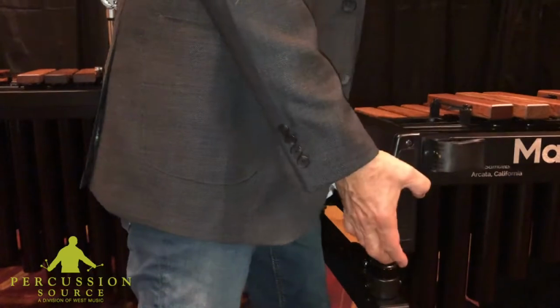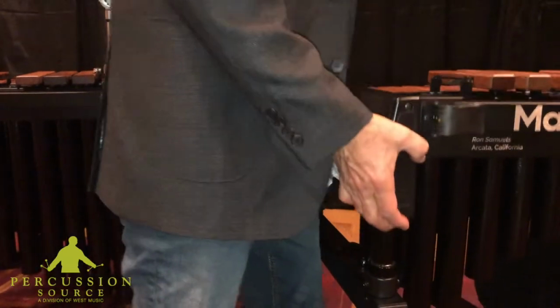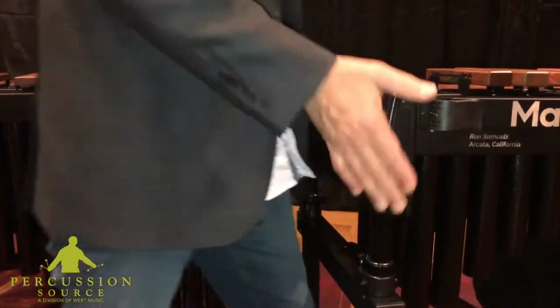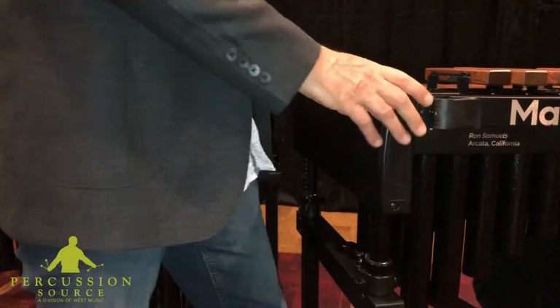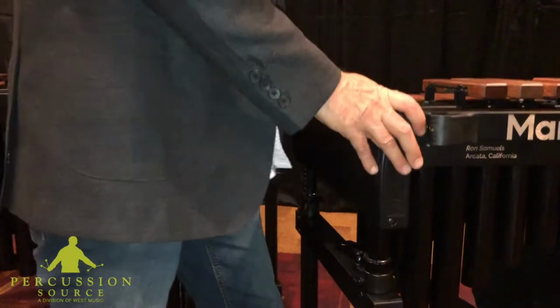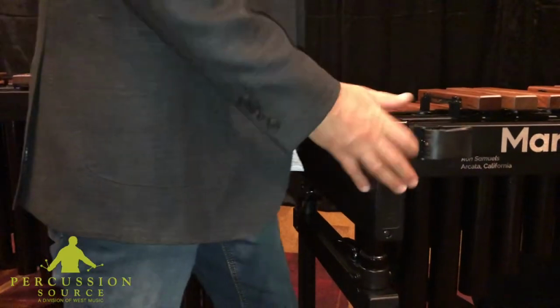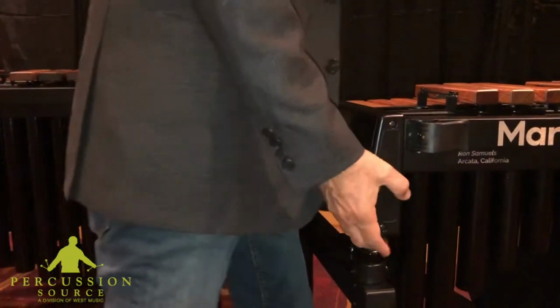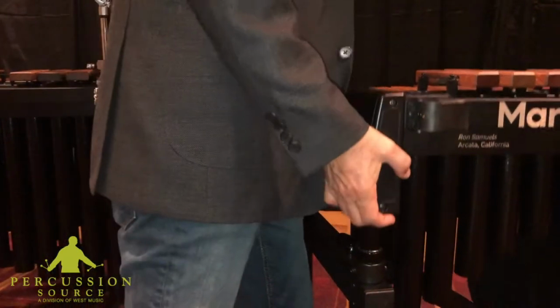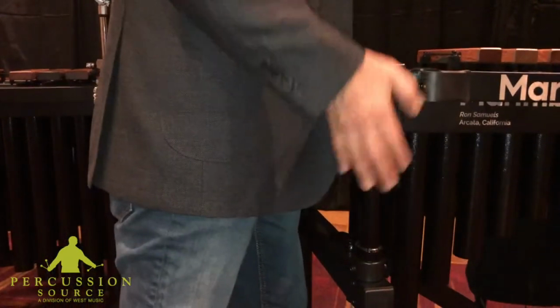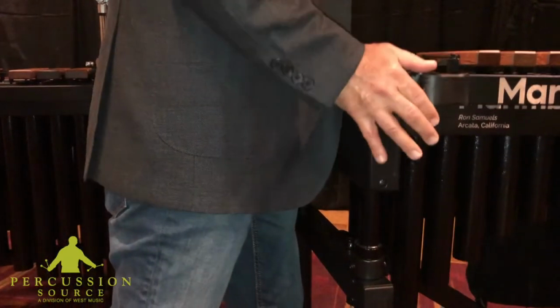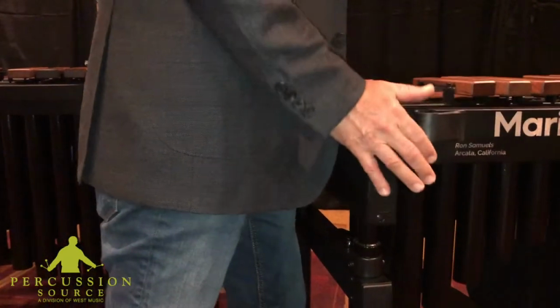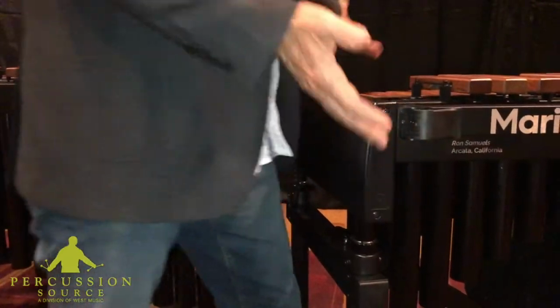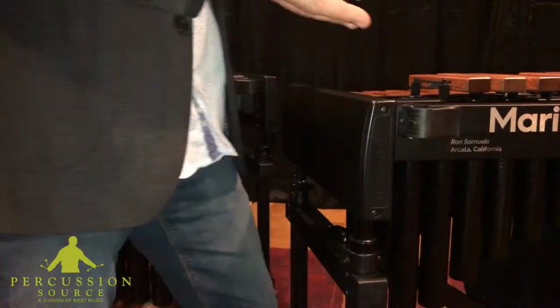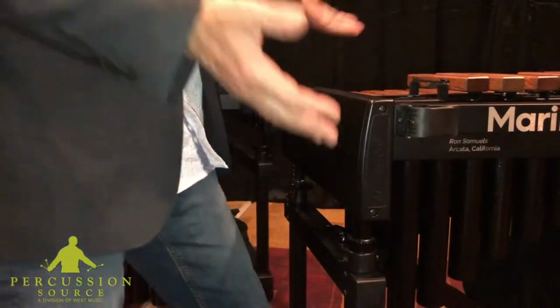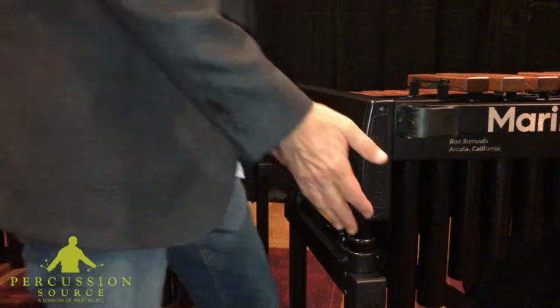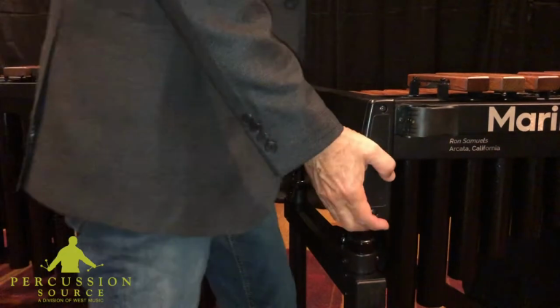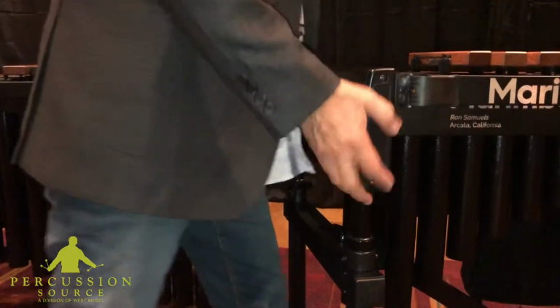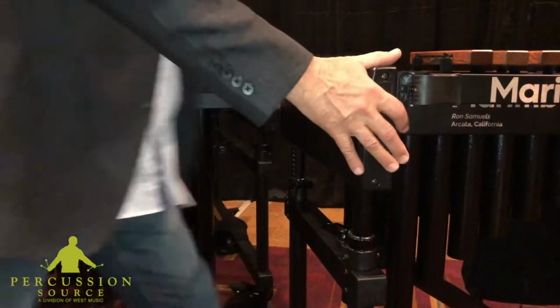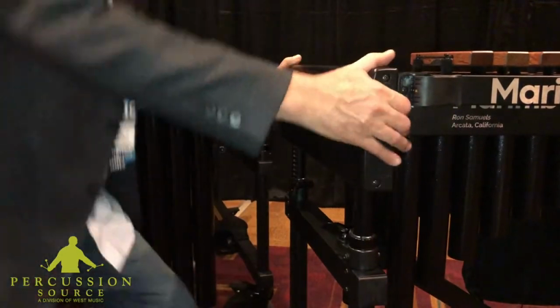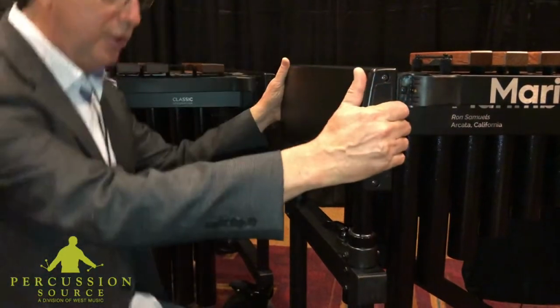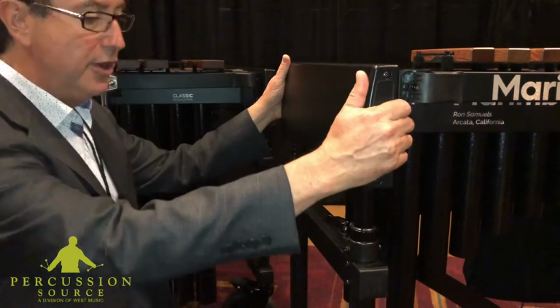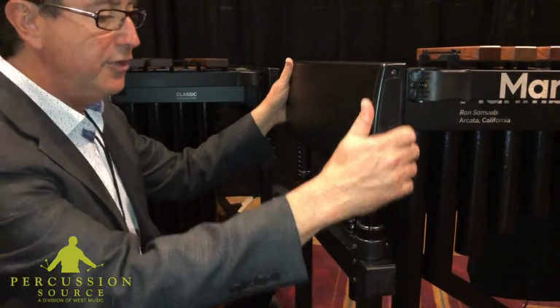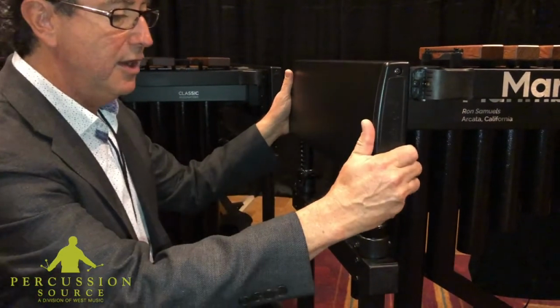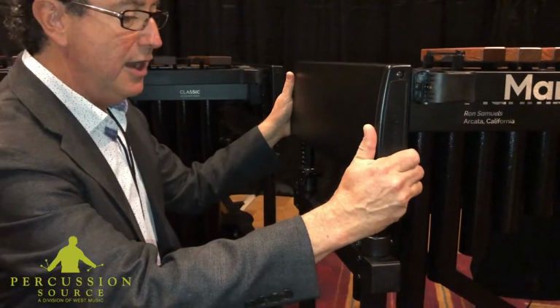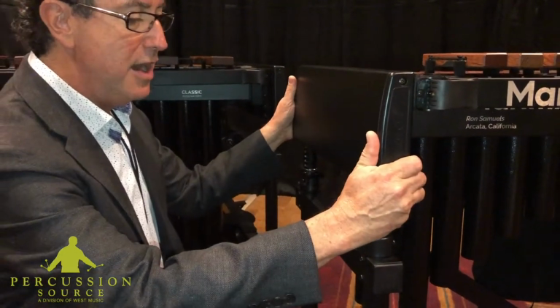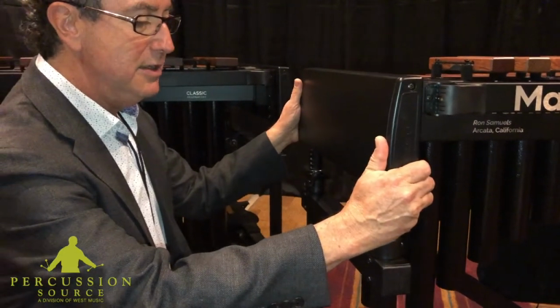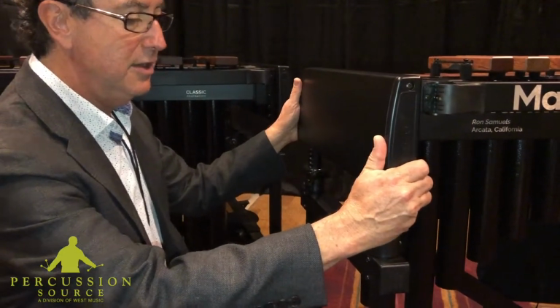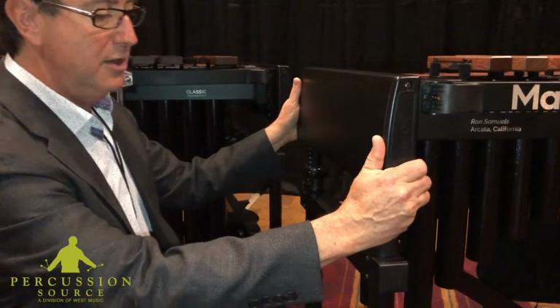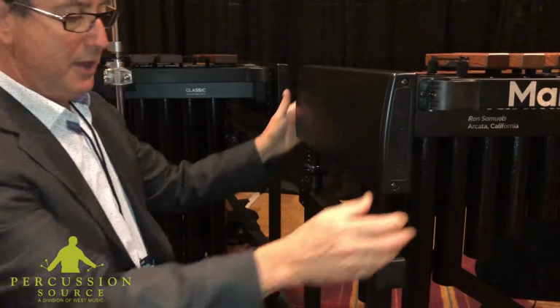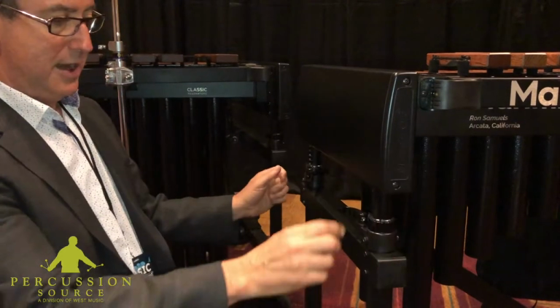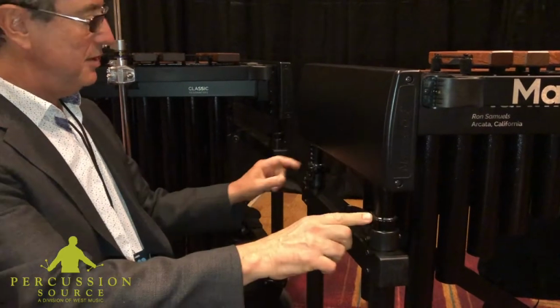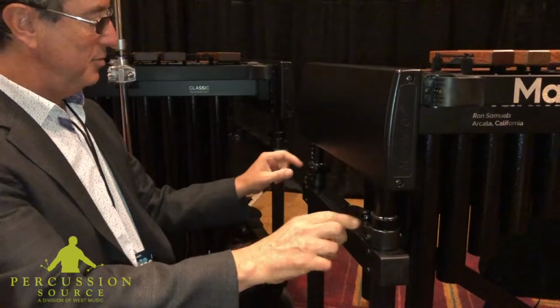This is neutrally buoyant, so even though there's a bunch of weight on this, it just stays where you want it. And you just lock it in. So what I'll do is set this at 90 centimeters.